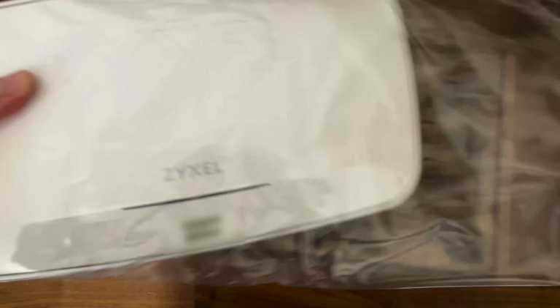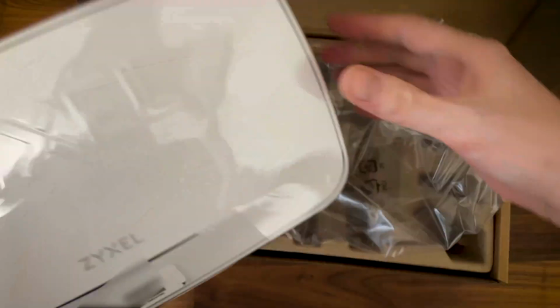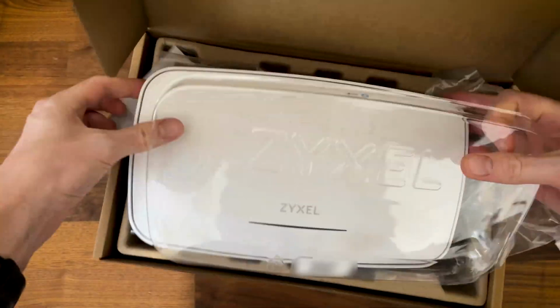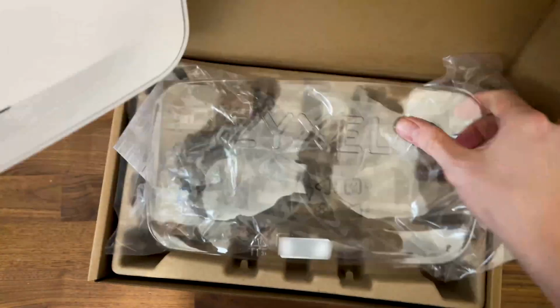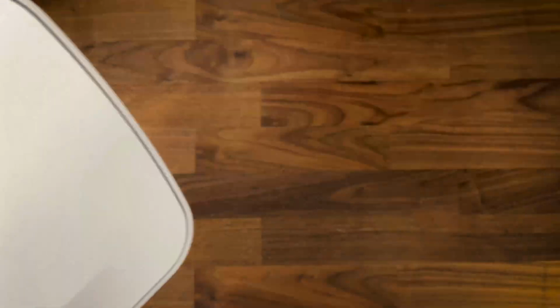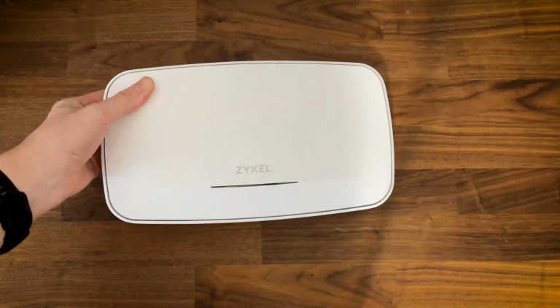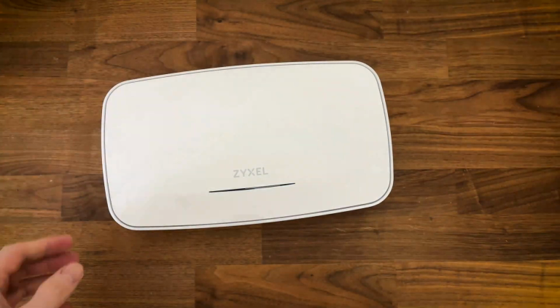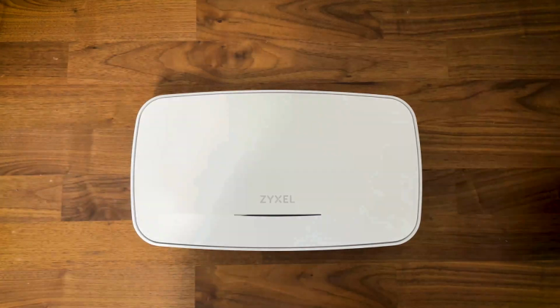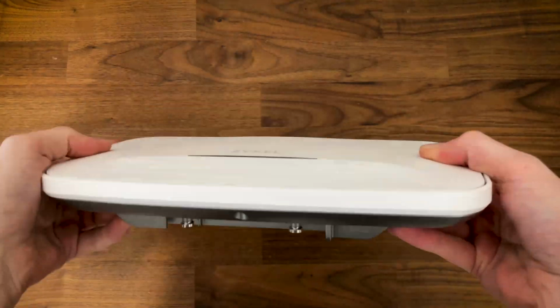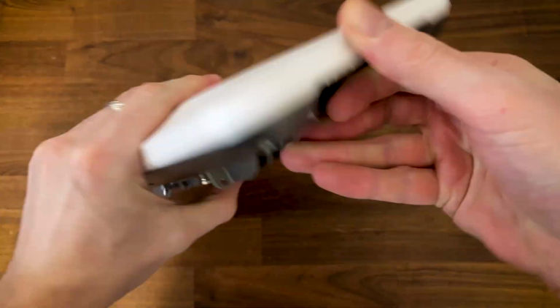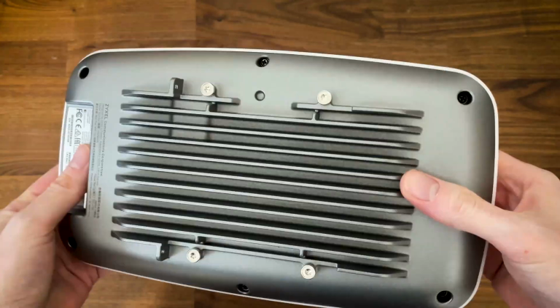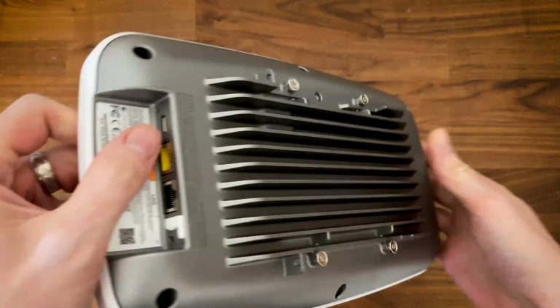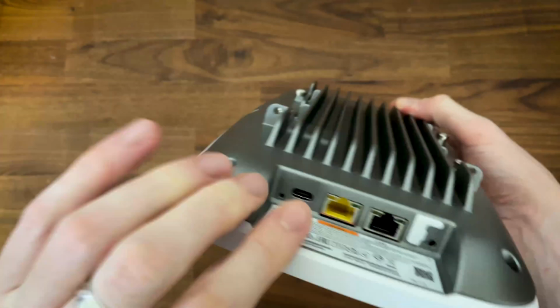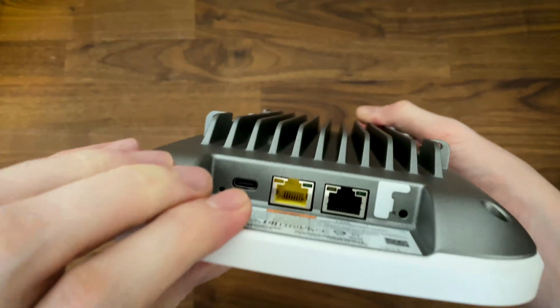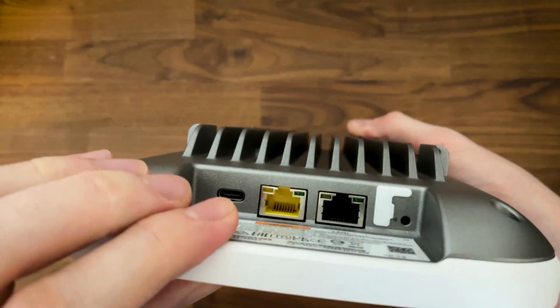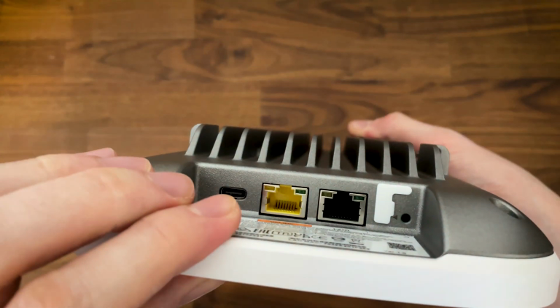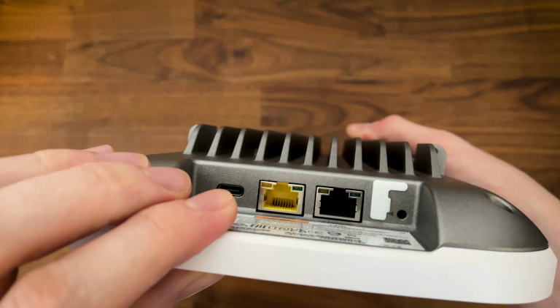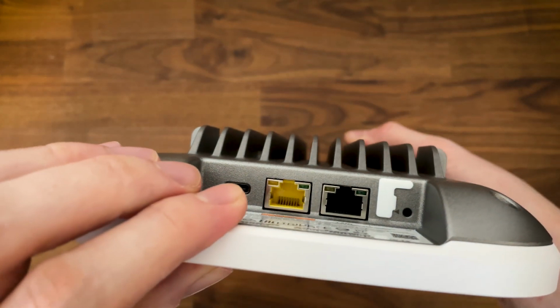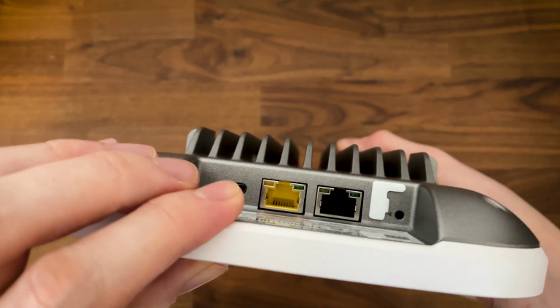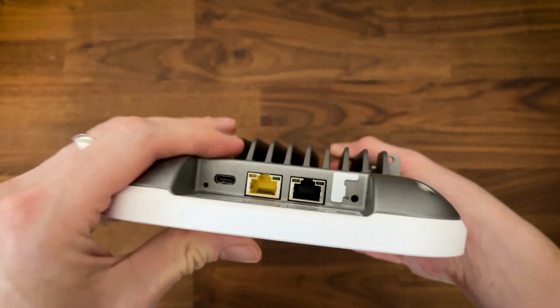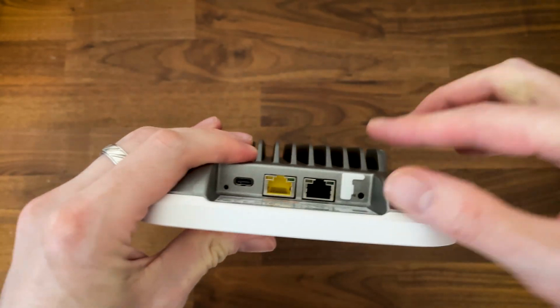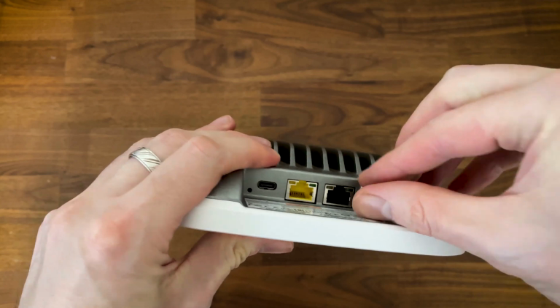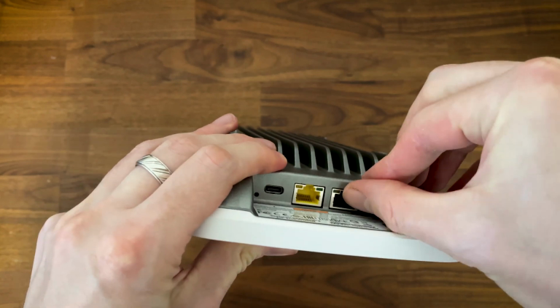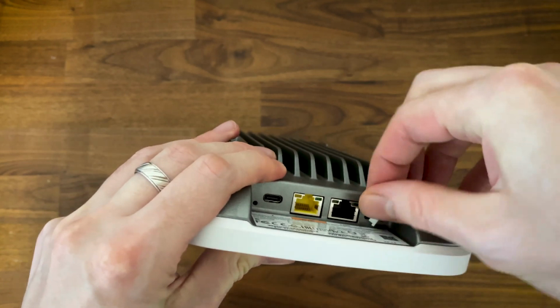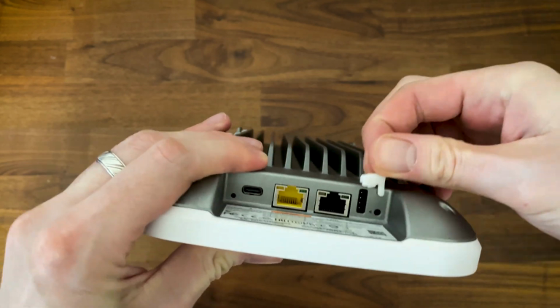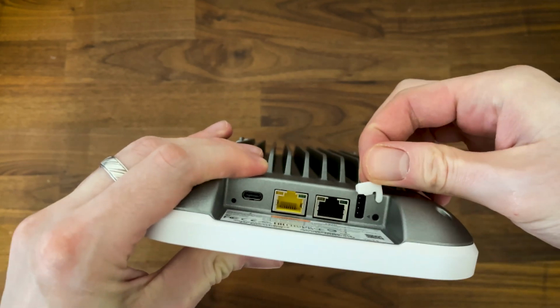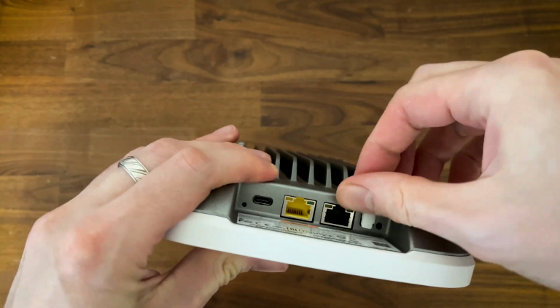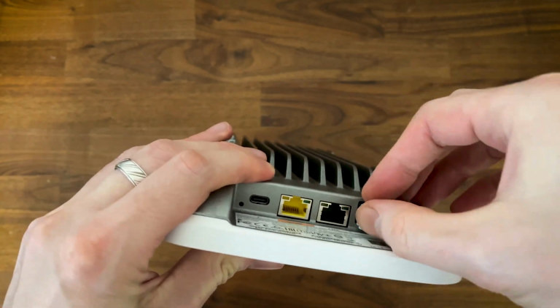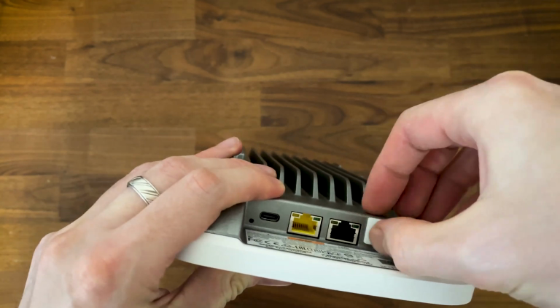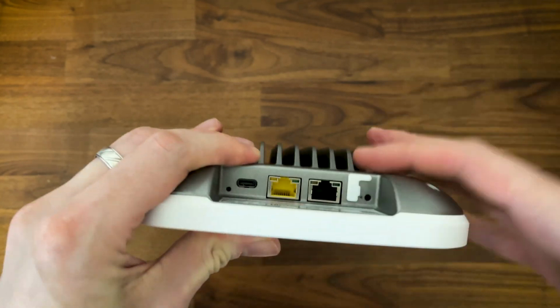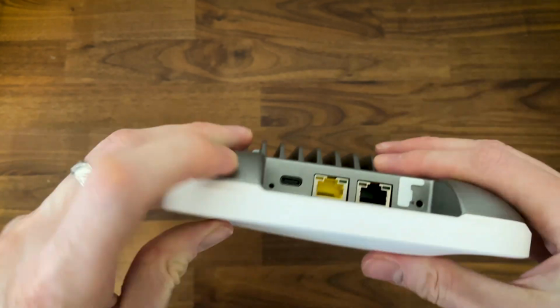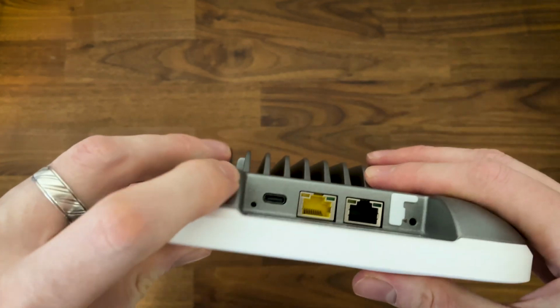You can see that there is no DC-in port — we actually get a USB-C port. So we can use our own universal charger to power up this Wi-Fi 7 access point. That's marvelous.